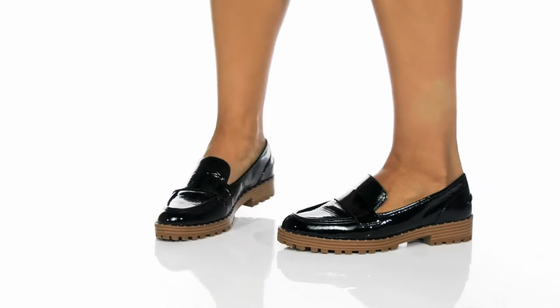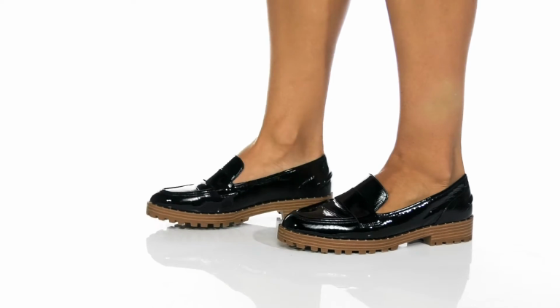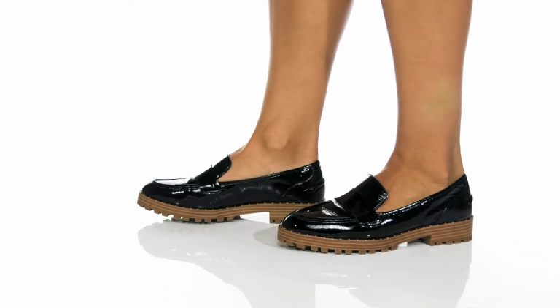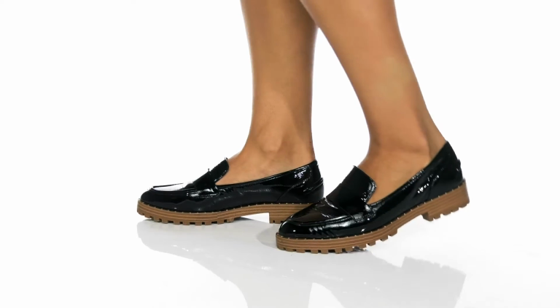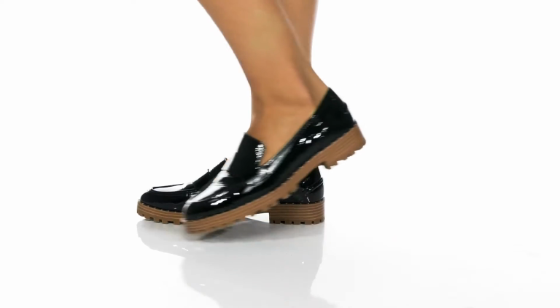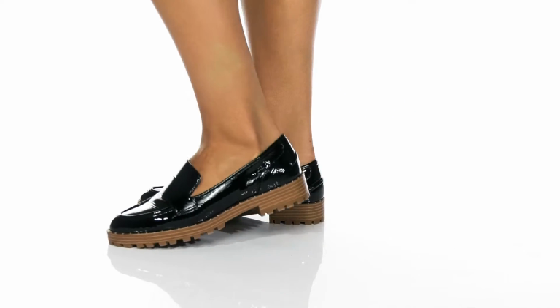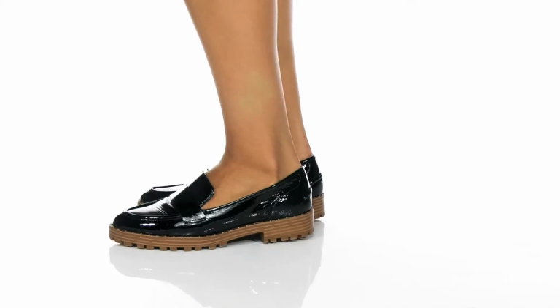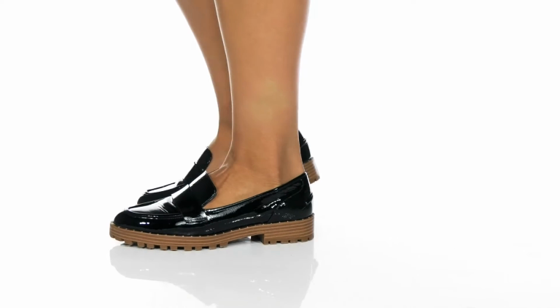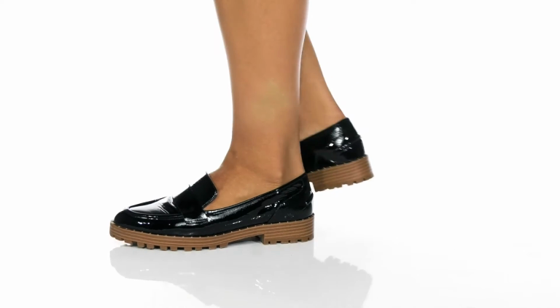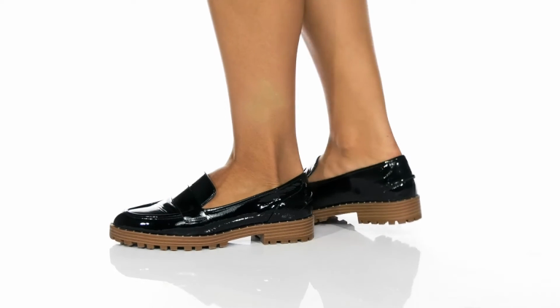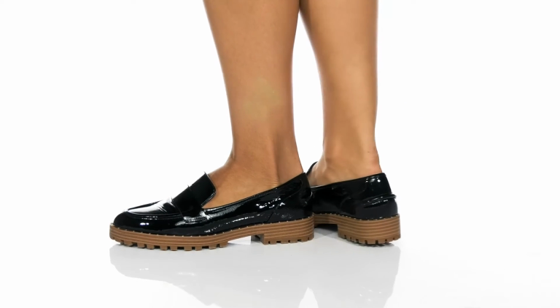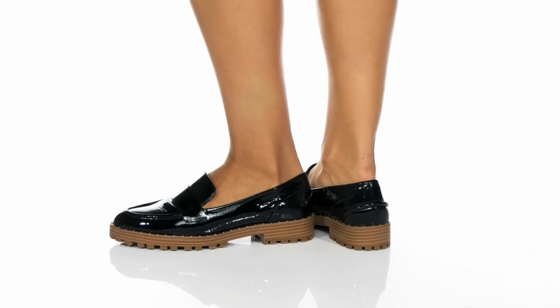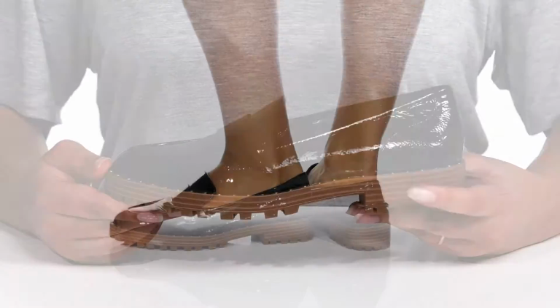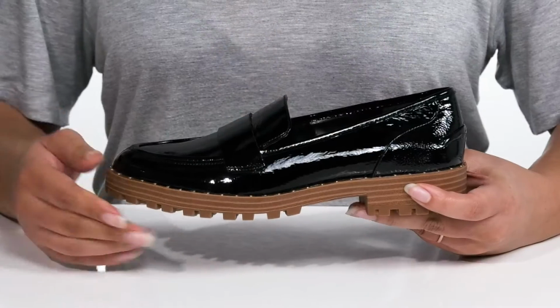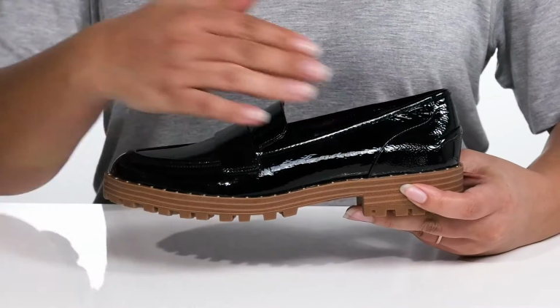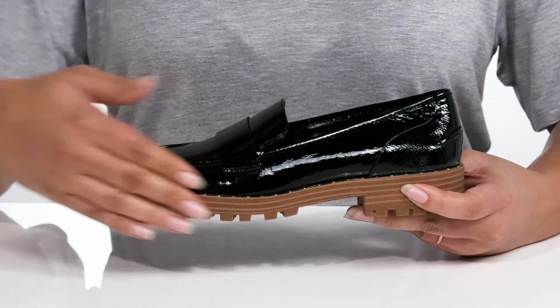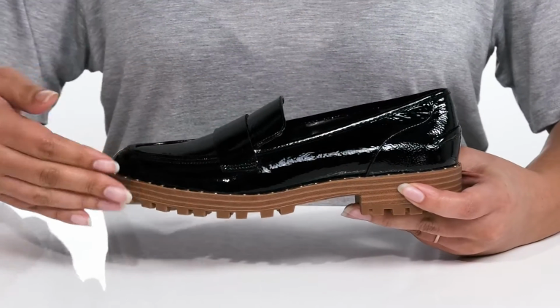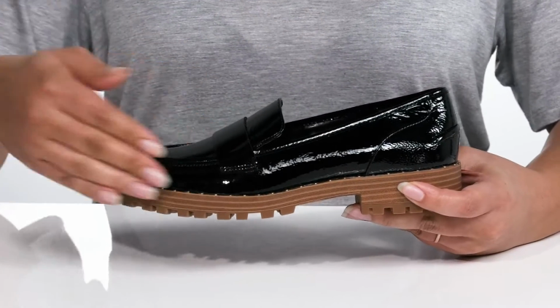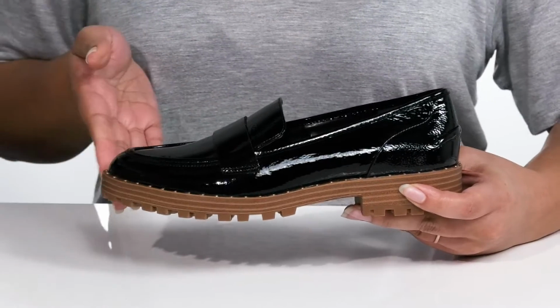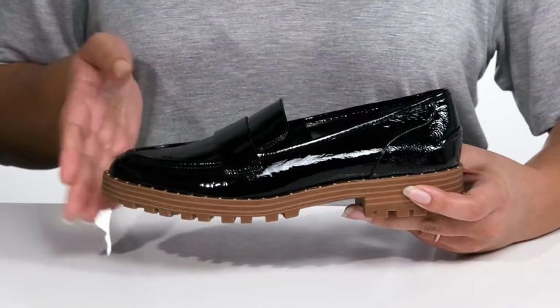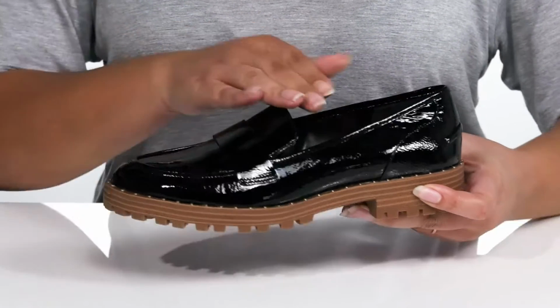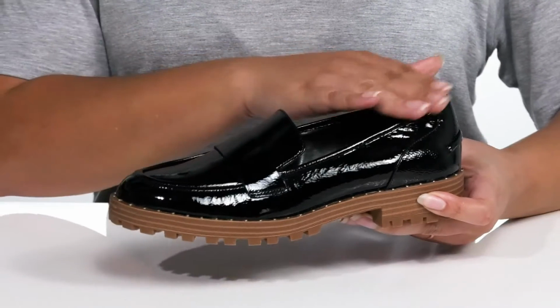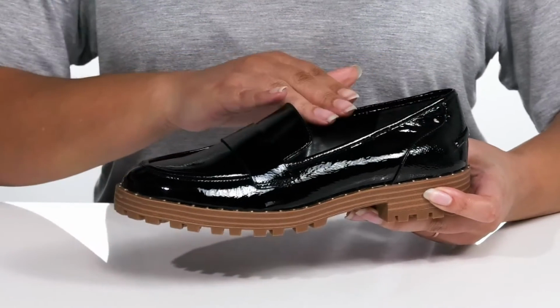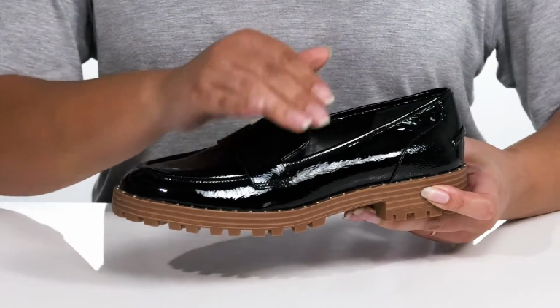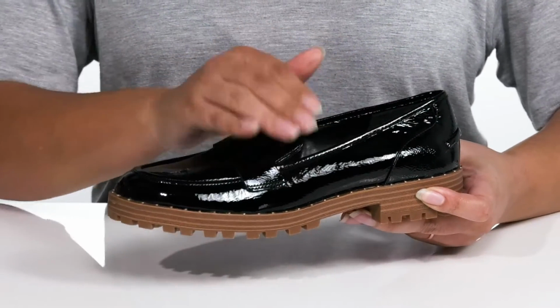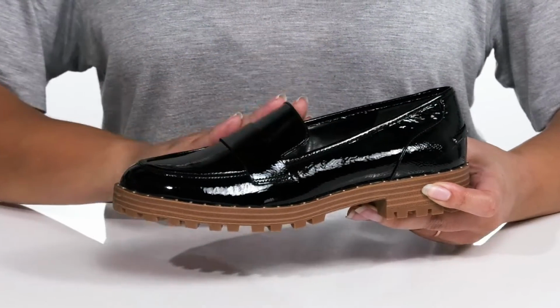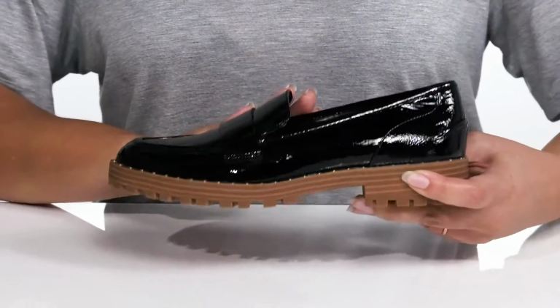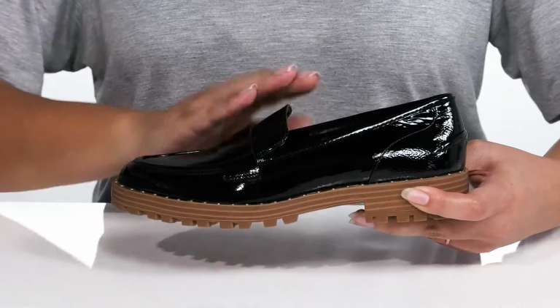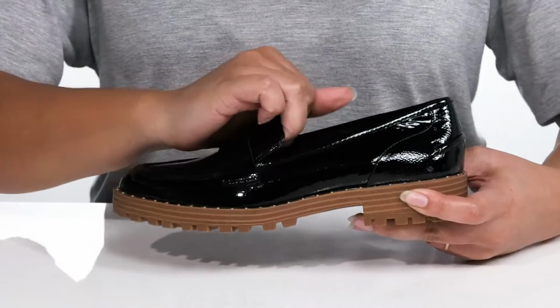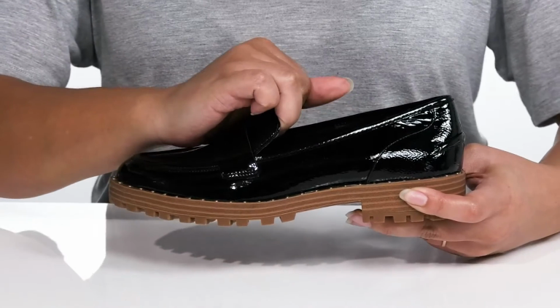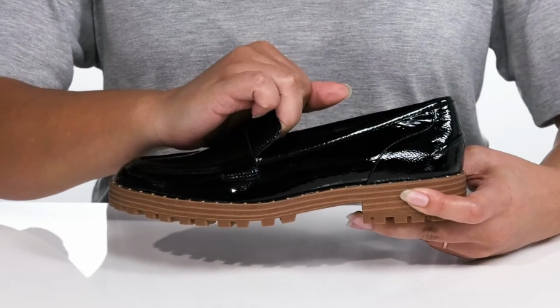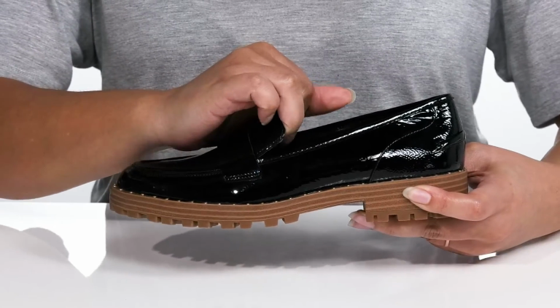Start your day on the right foot when you wear these cute shoes by Vince Camuto. They feature a leather upper with an almond toe silhouette and wide open collar with notches on each side of the tongue for easy slip-on.